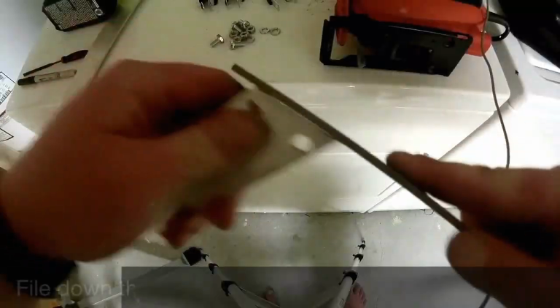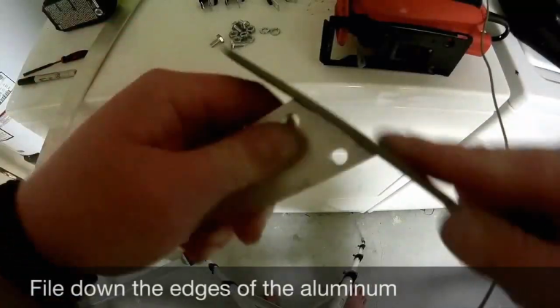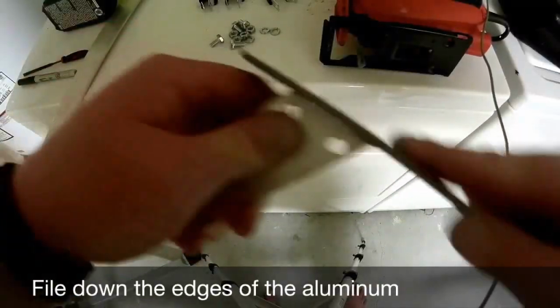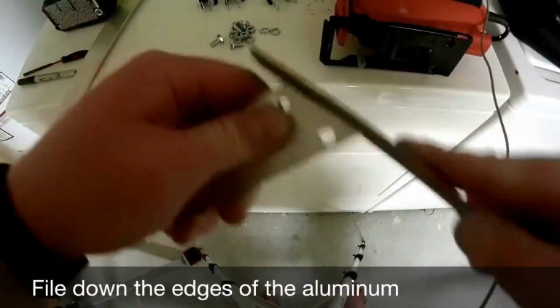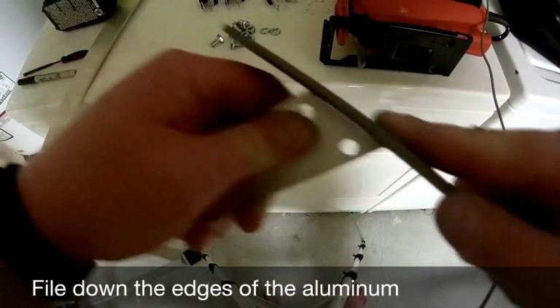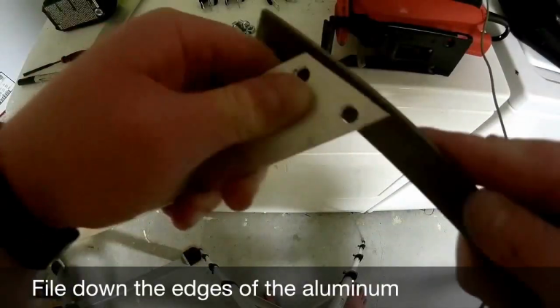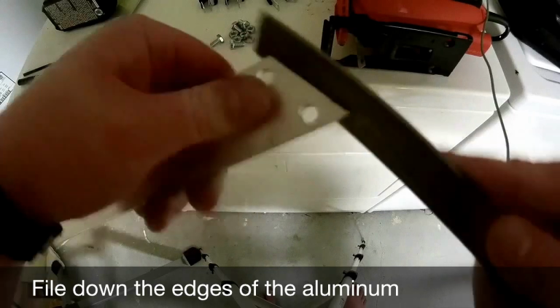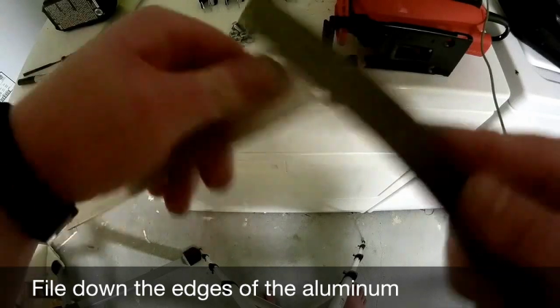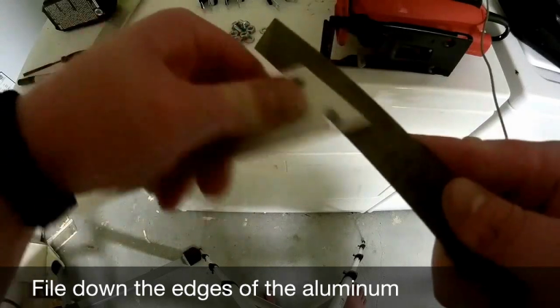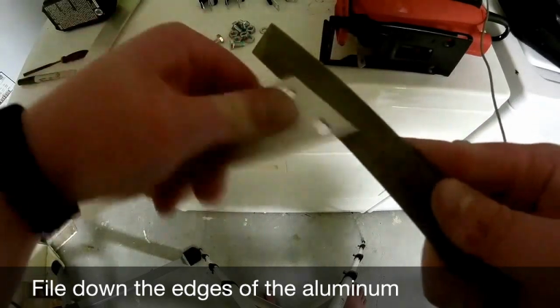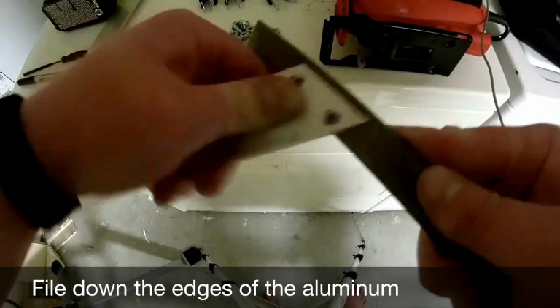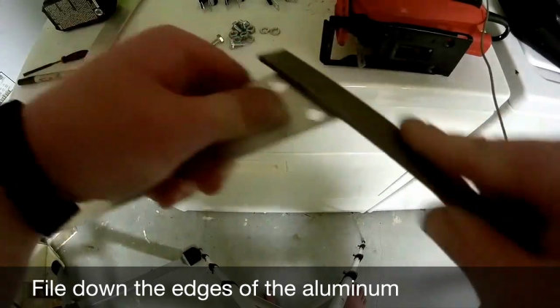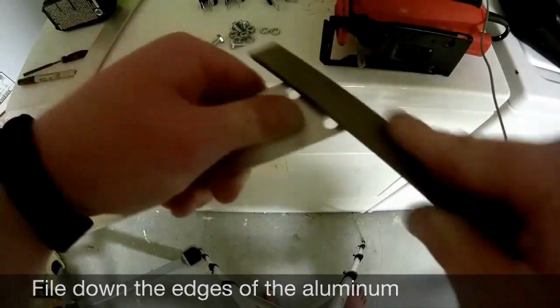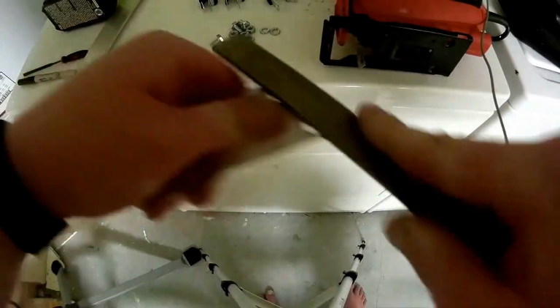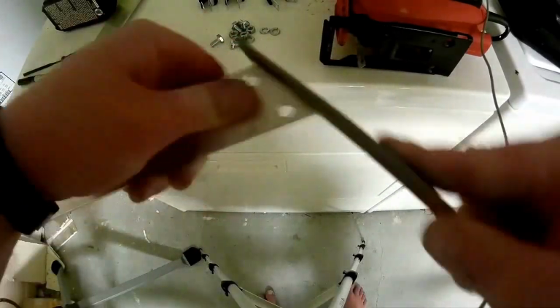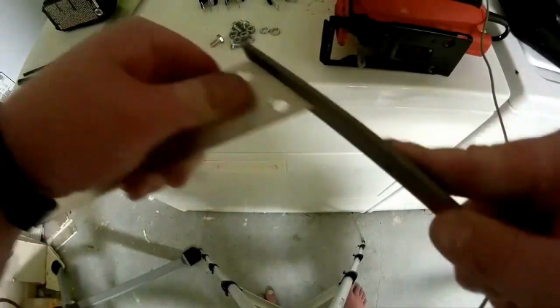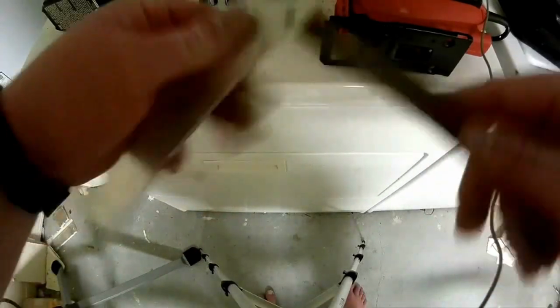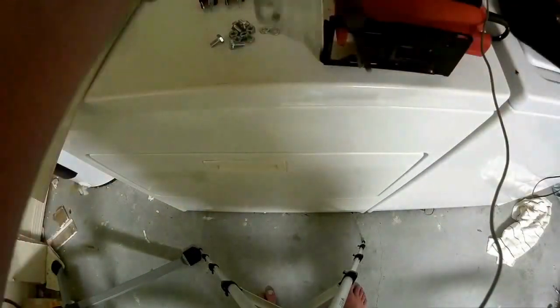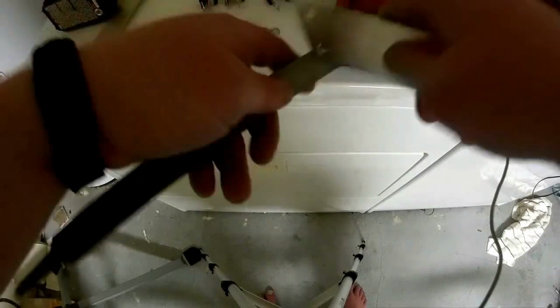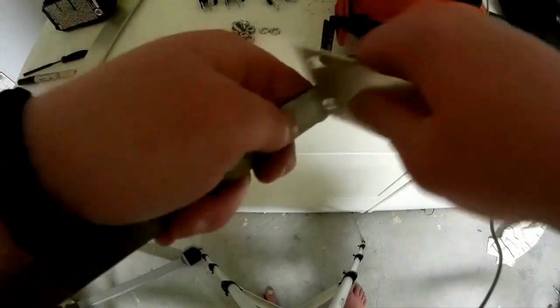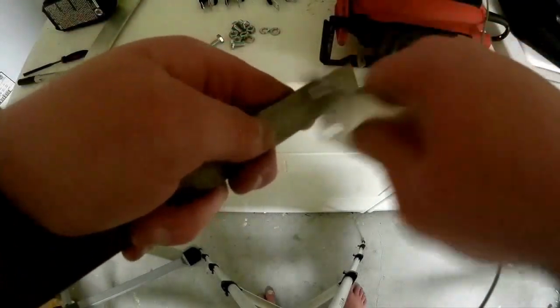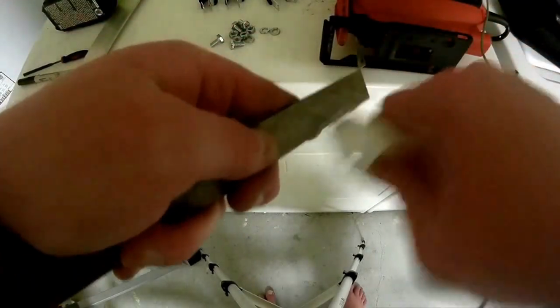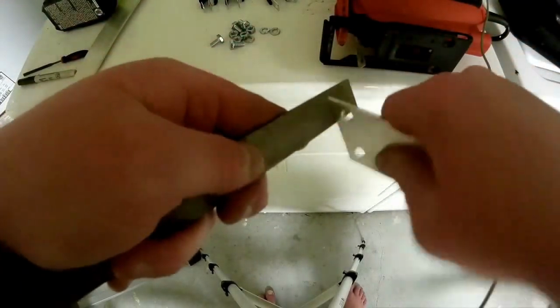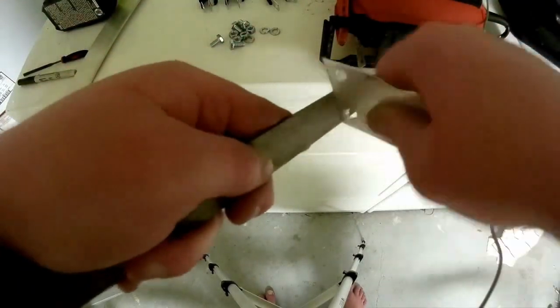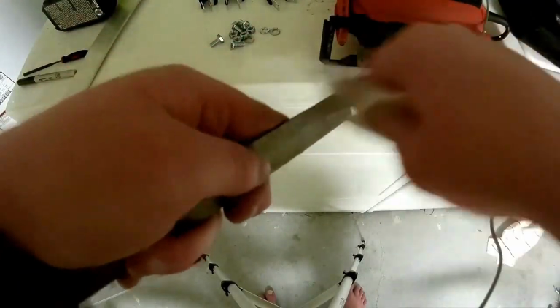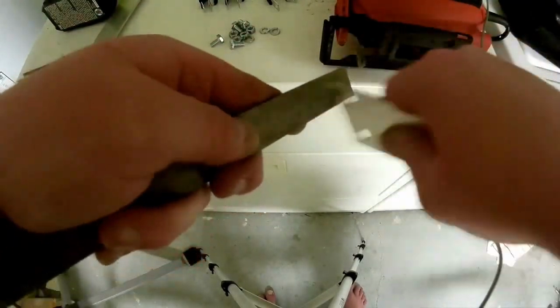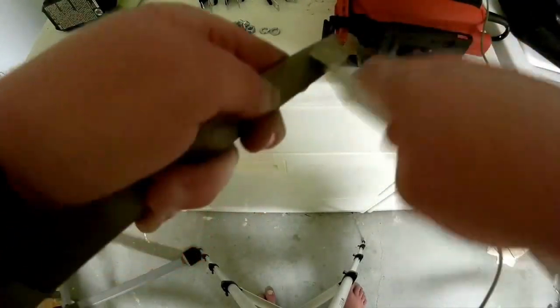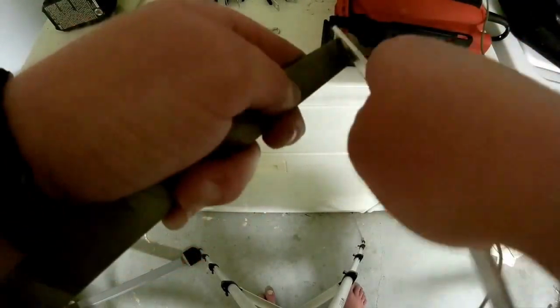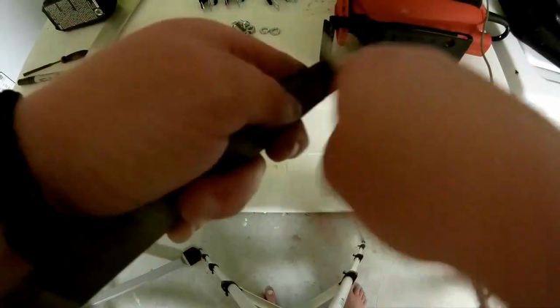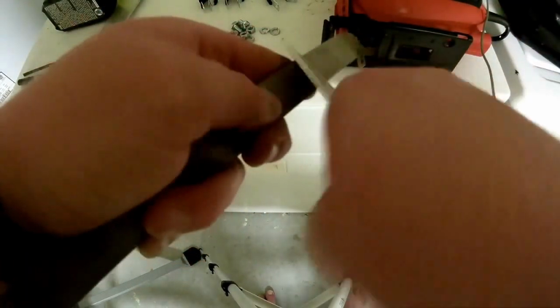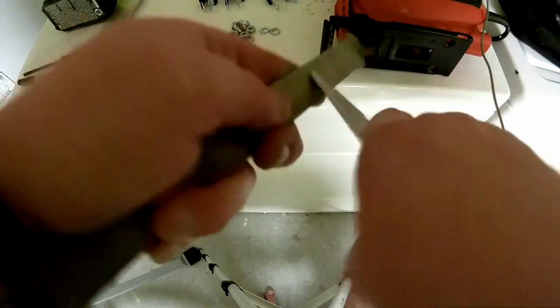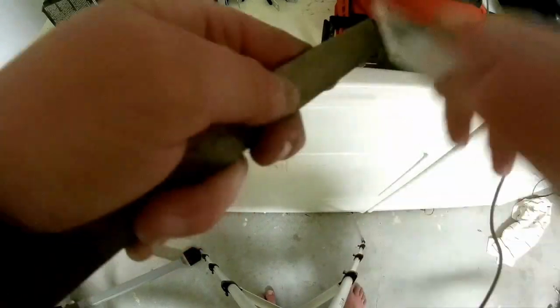Now we're going to start filing the edges that we just cut. It doesn't have to be pretty — what I'm doing here is just rounding off the sharp corners and filing down the jagged edges, so we don't end up cutting ourselves or messing up the paint on your bike.